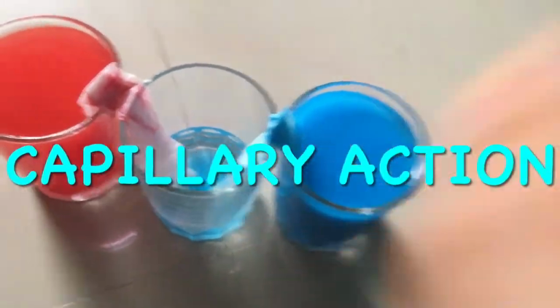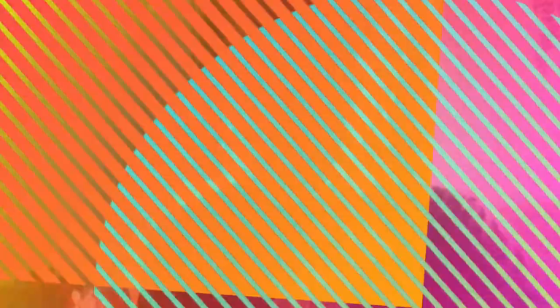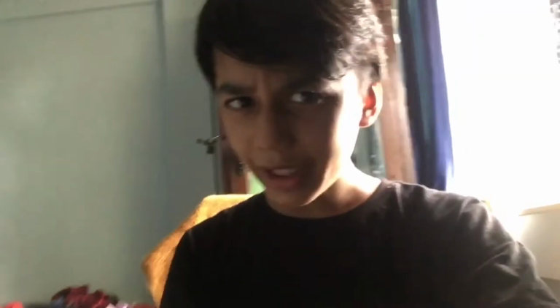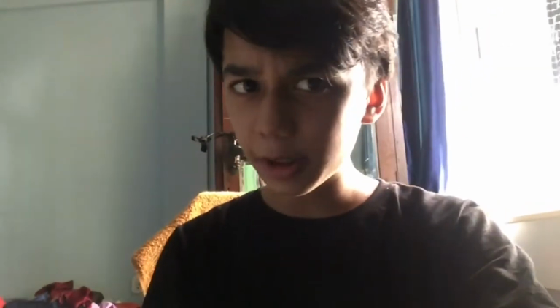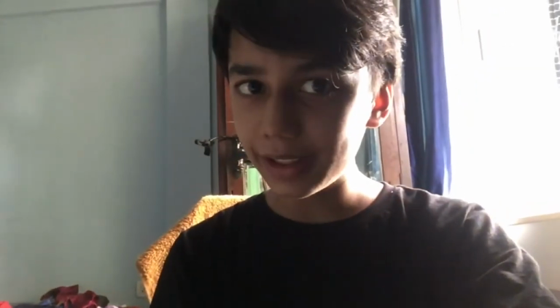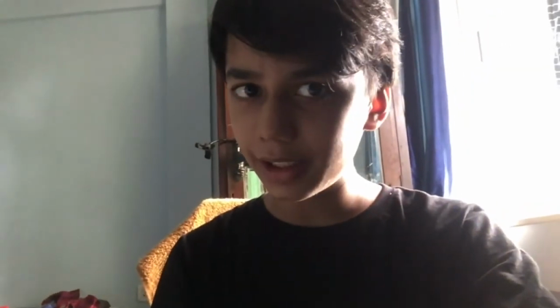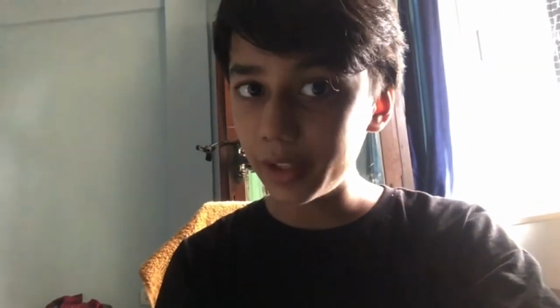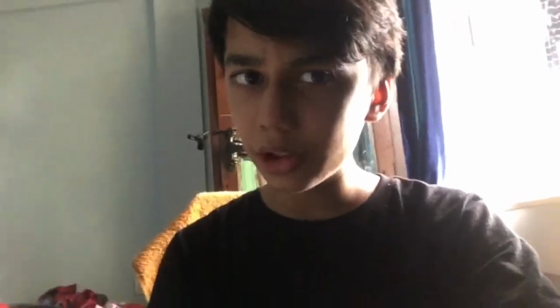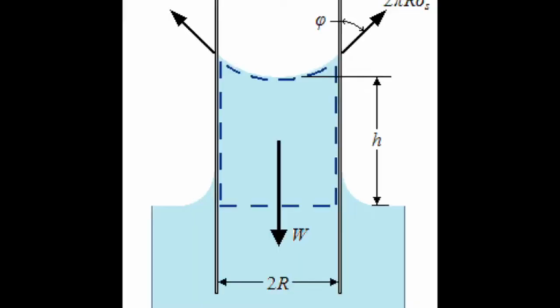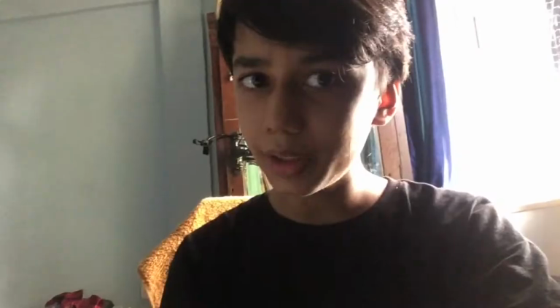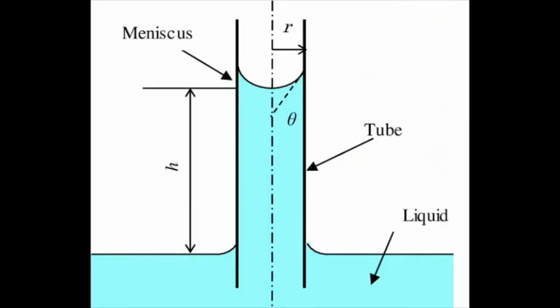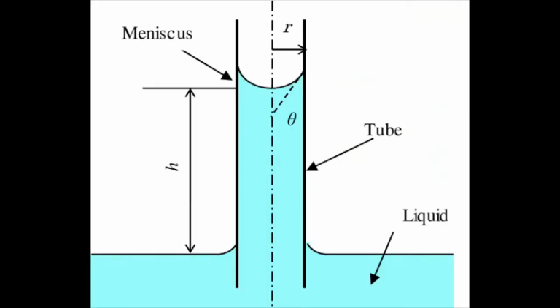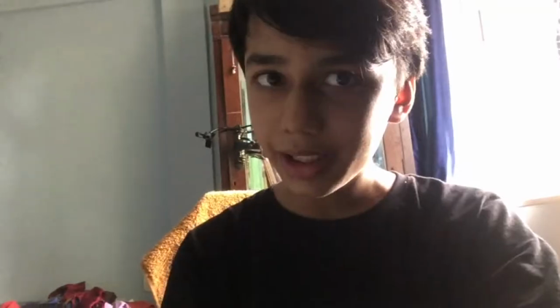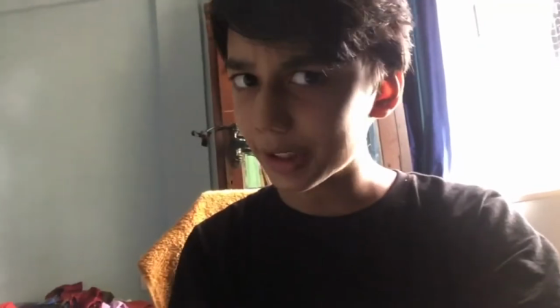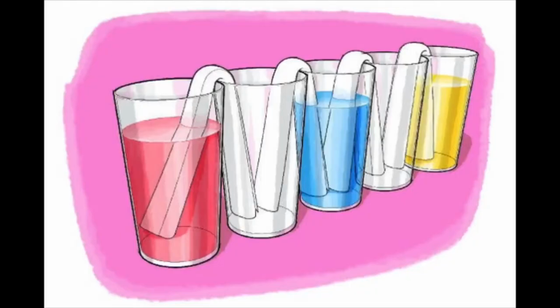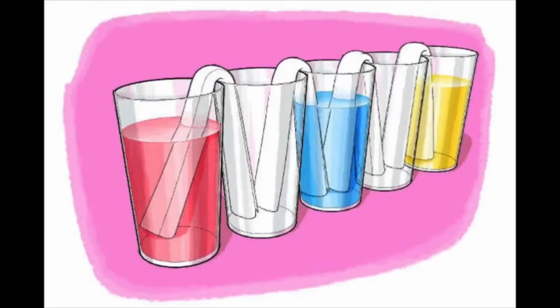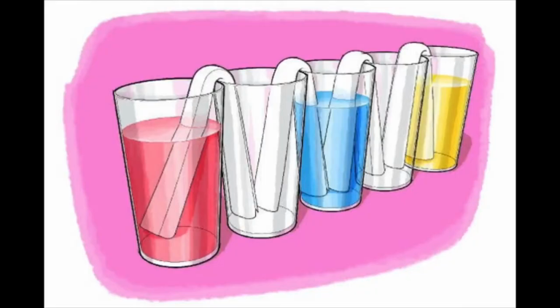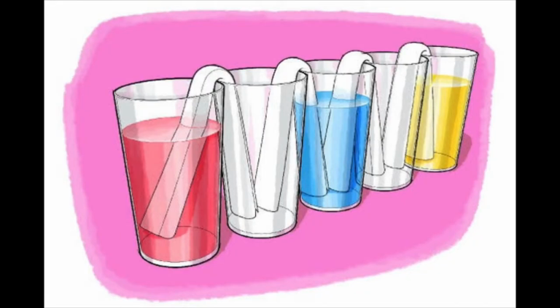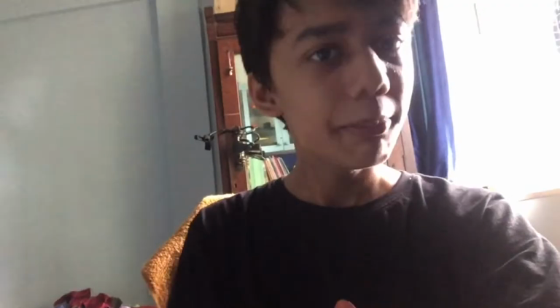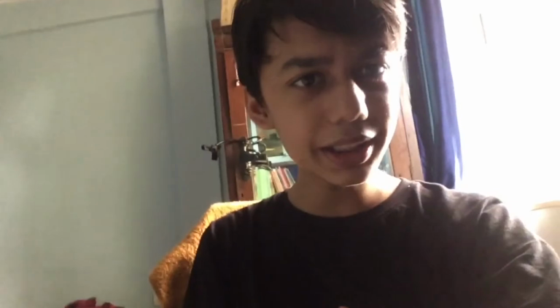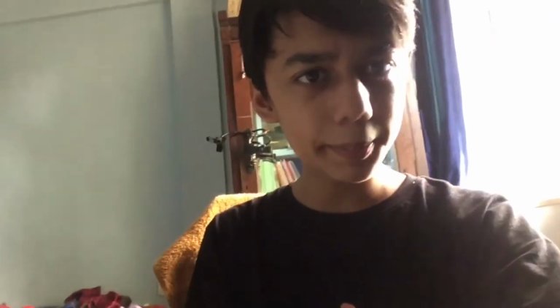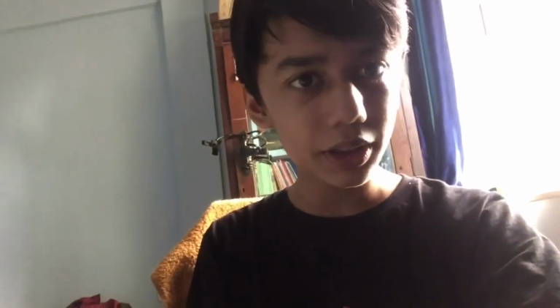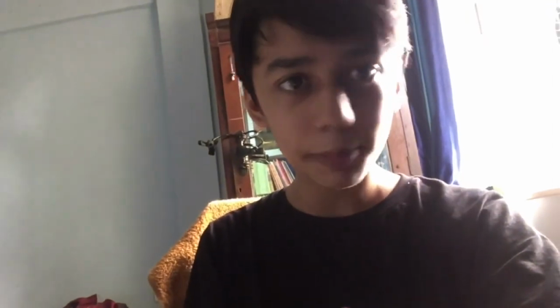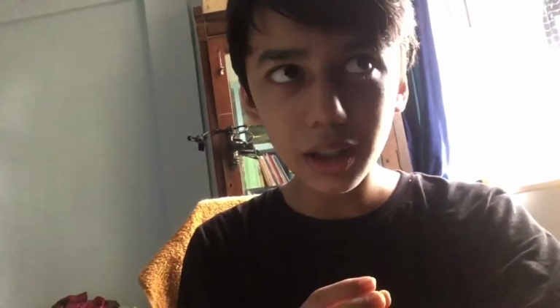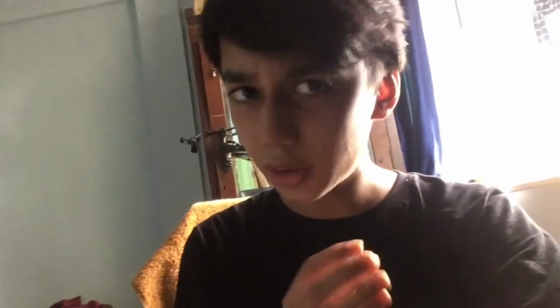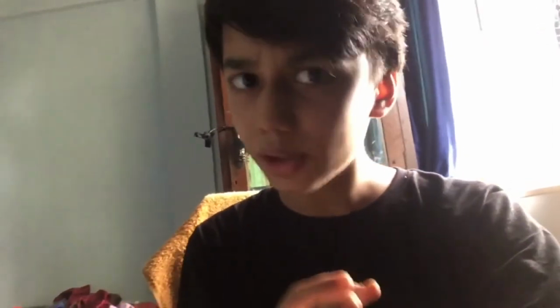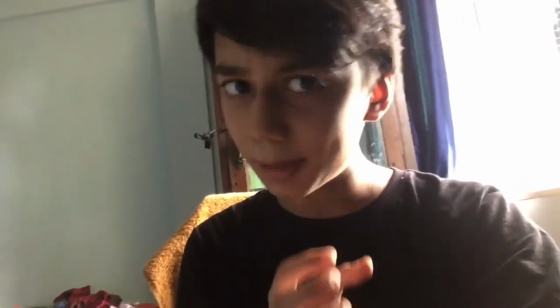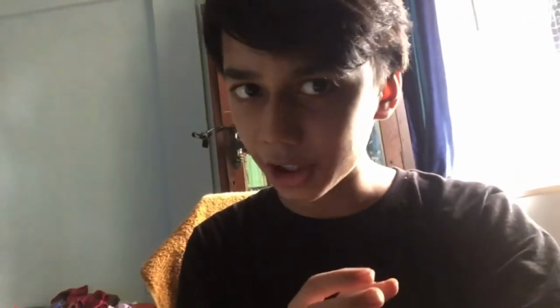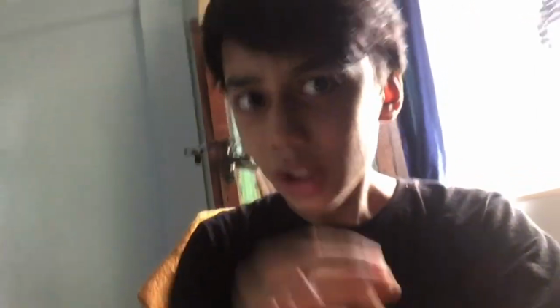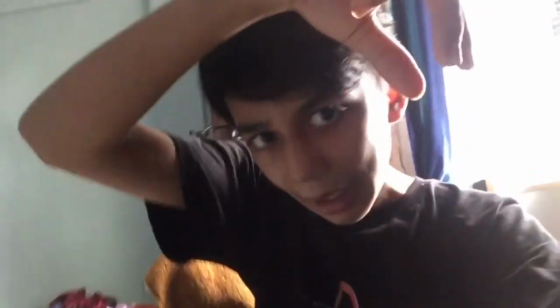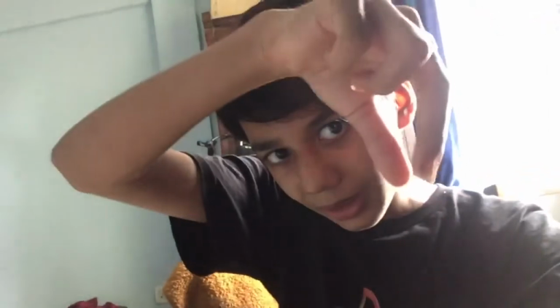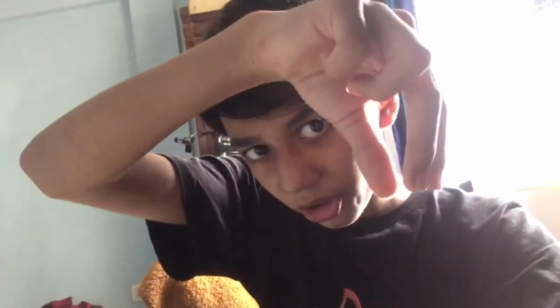Capillary action is basically the tendency of liquids to climb through narrow surfaces, like for example that tissue paper you saw earlier. Because the tissue paper was absorbent and because of water's capillary action, the water got absorbed into the tissue paper and climbed up.